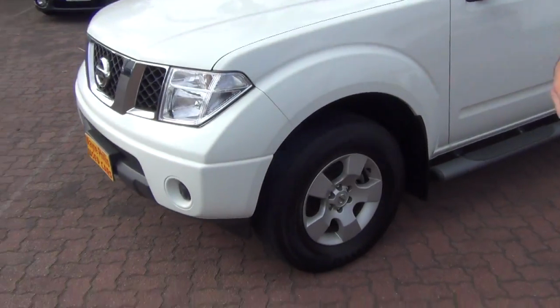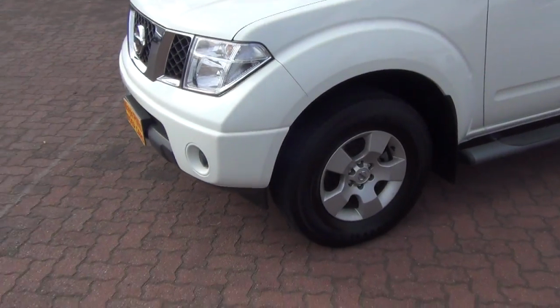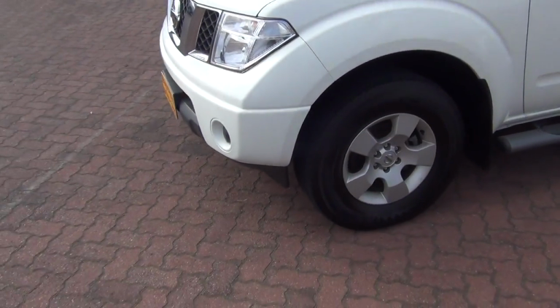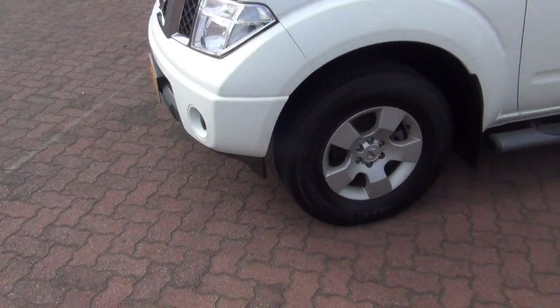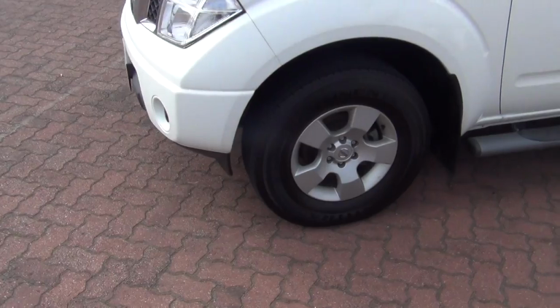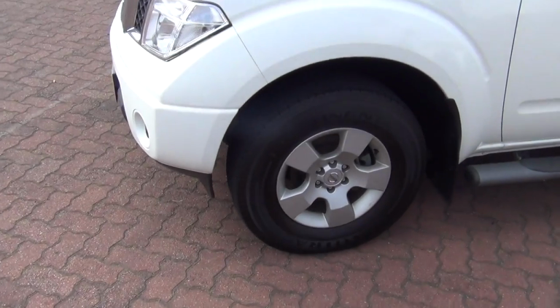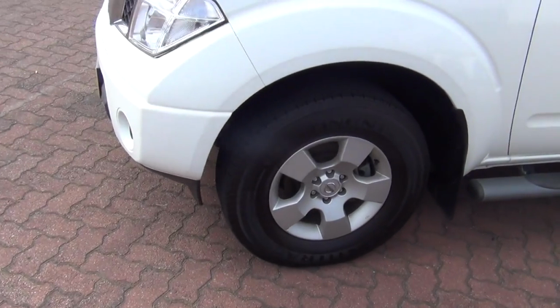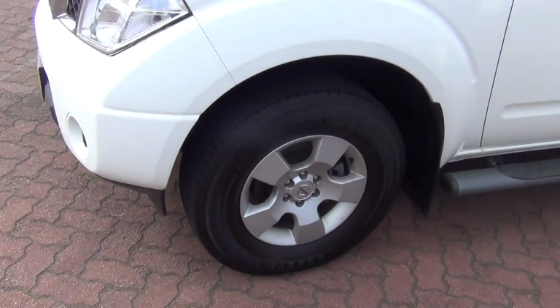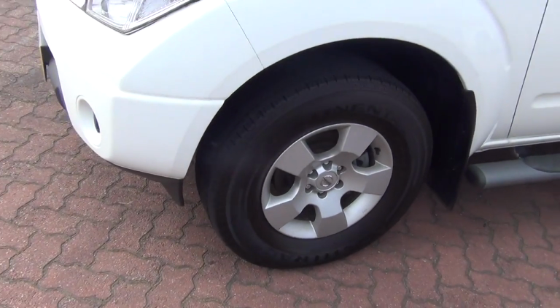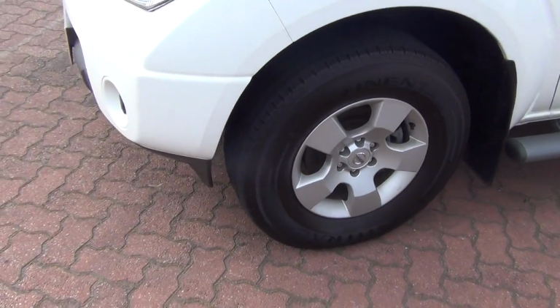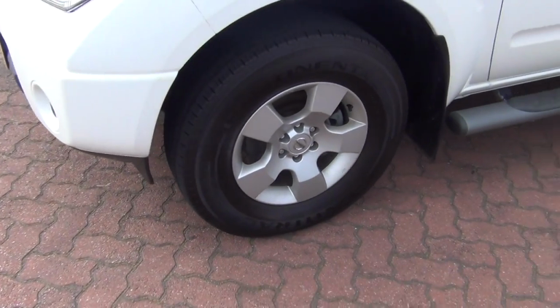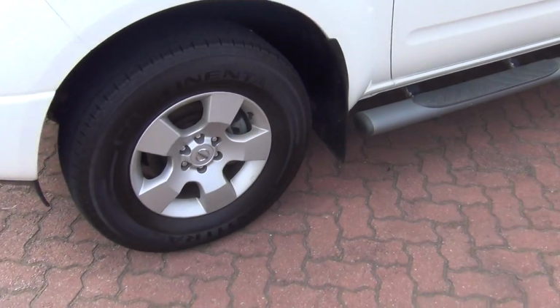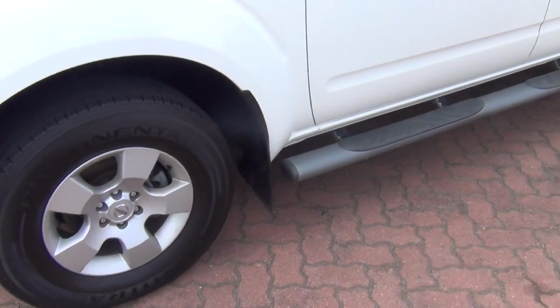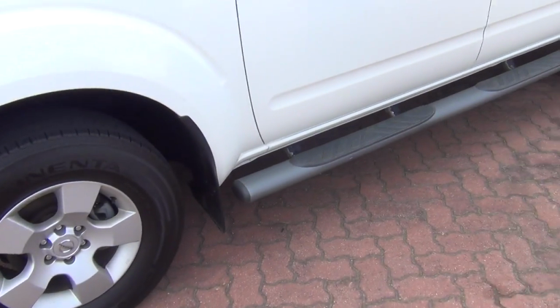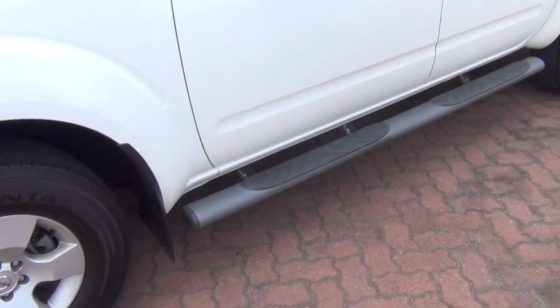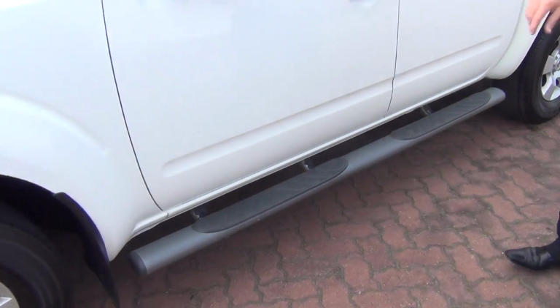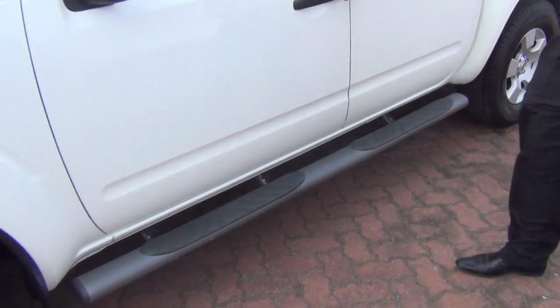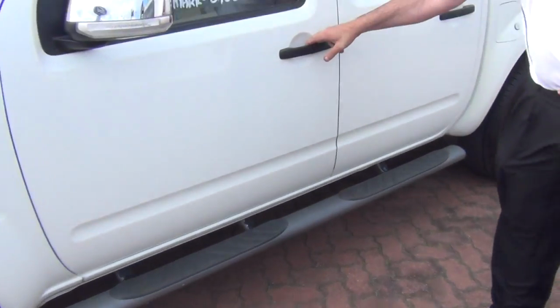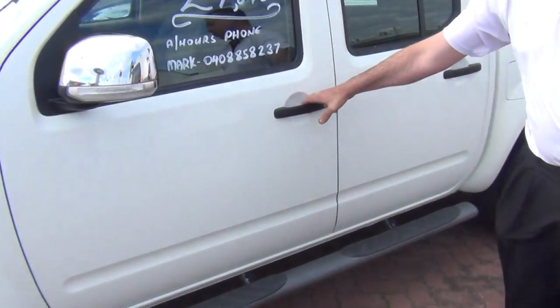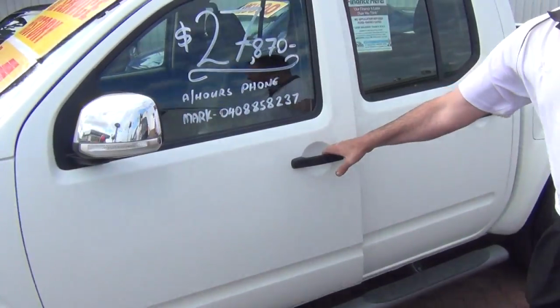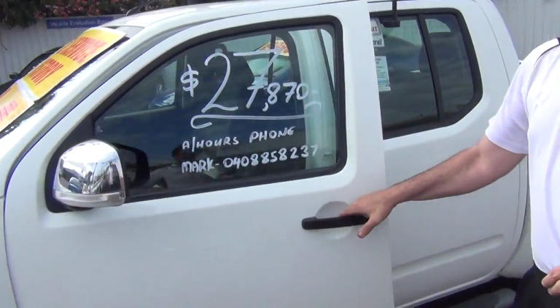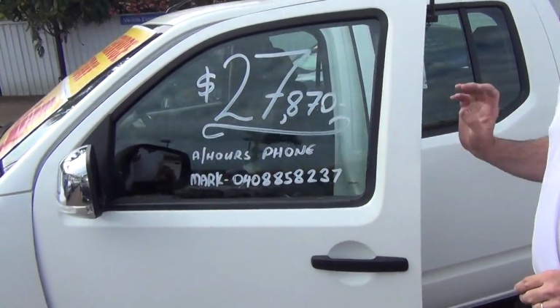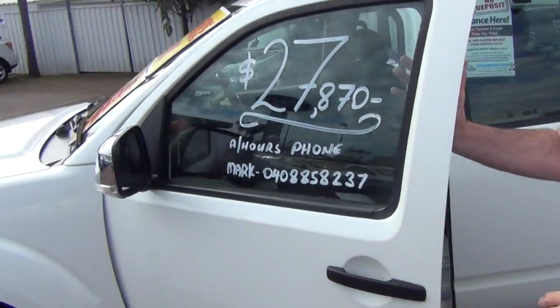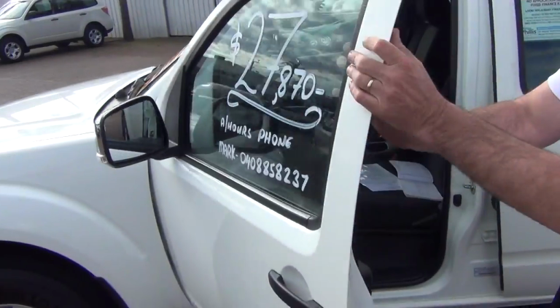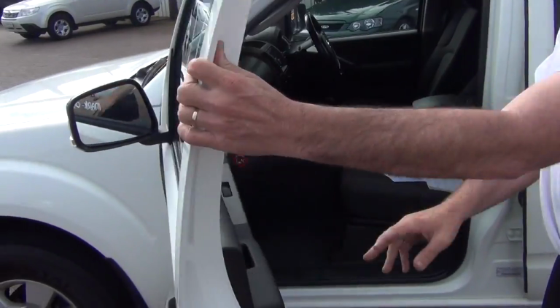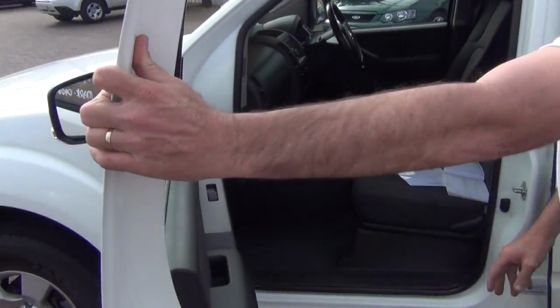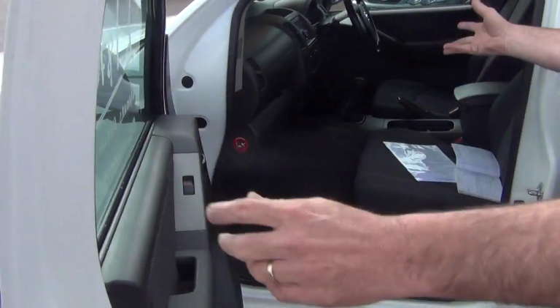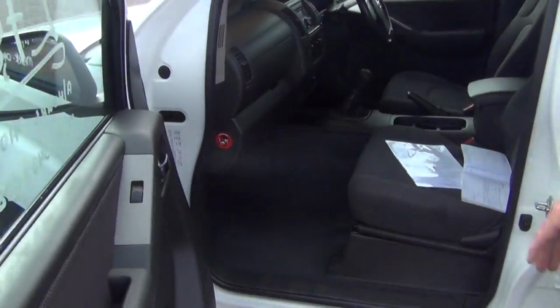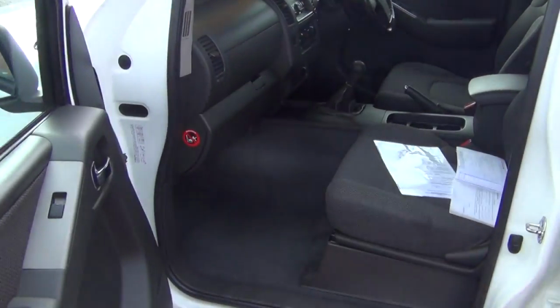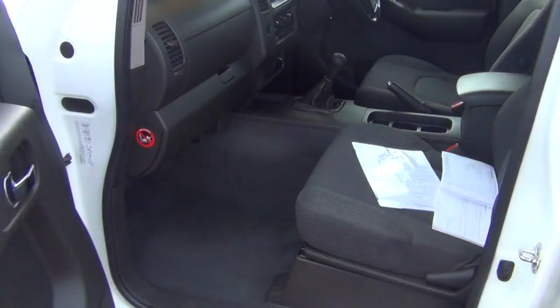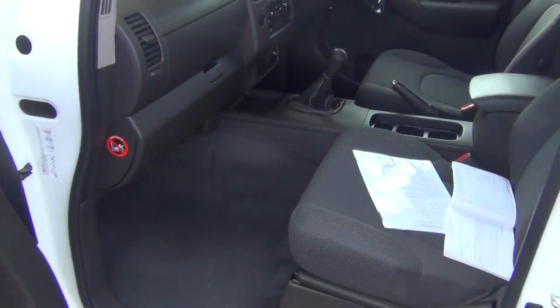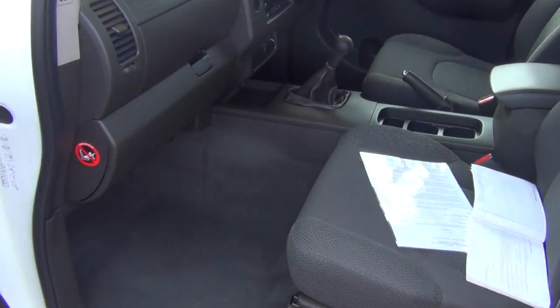Tyres are good. STX is standard for side steps. Tyres have been very well looked after.